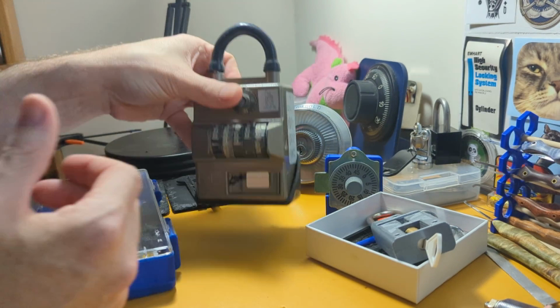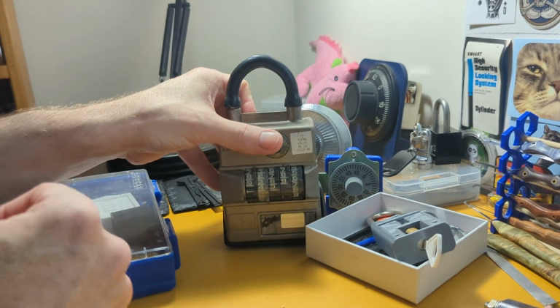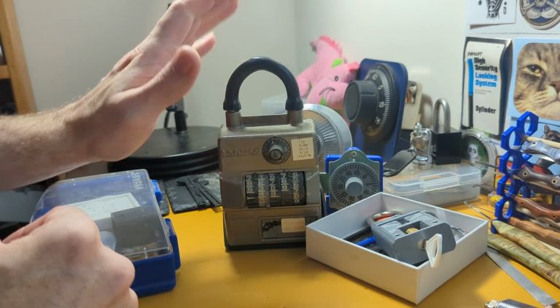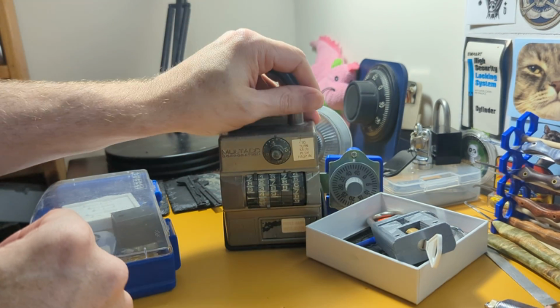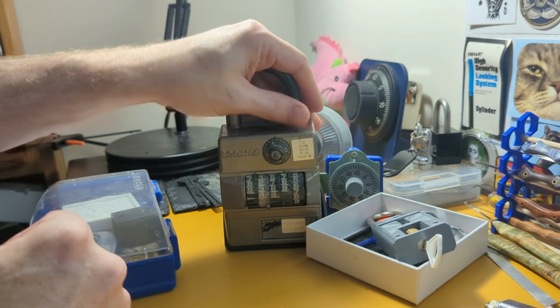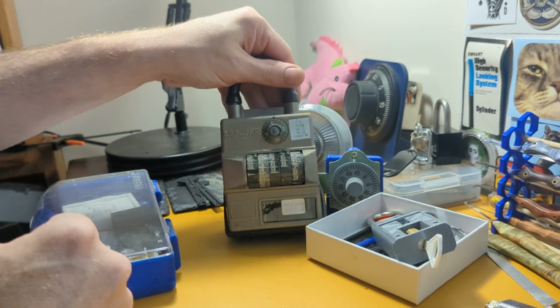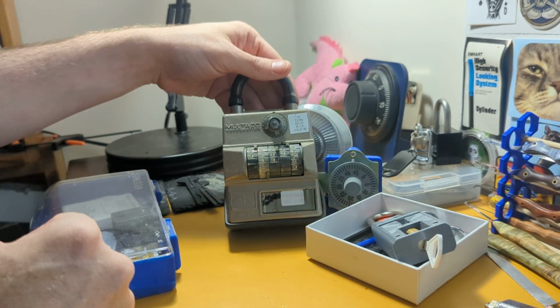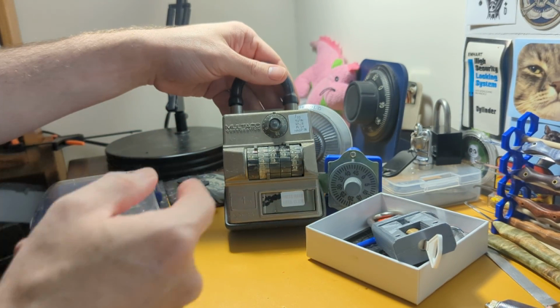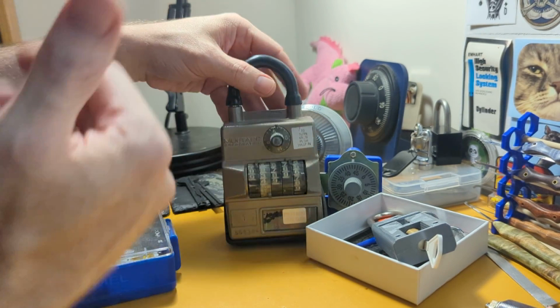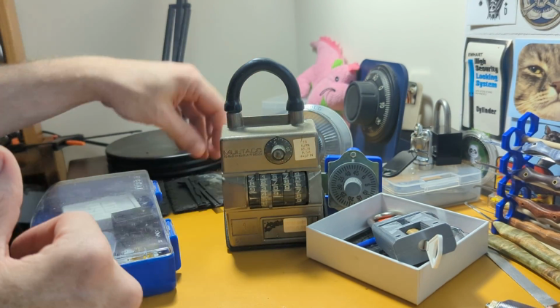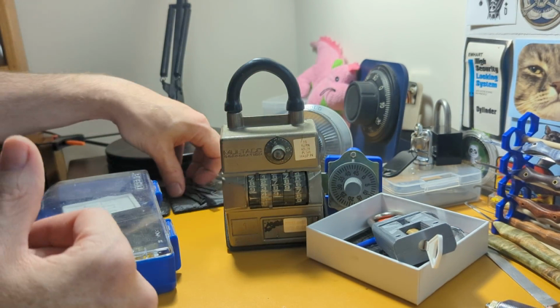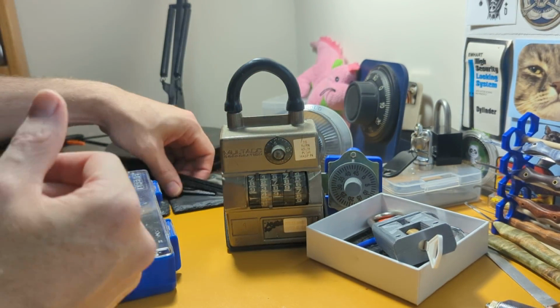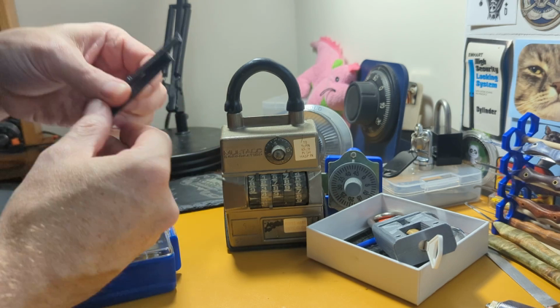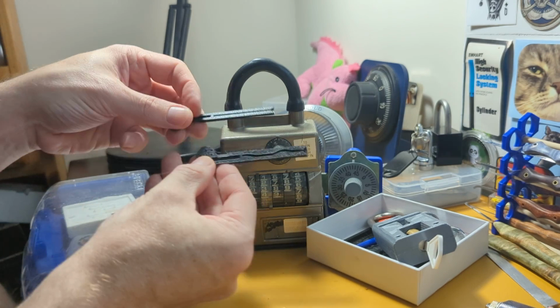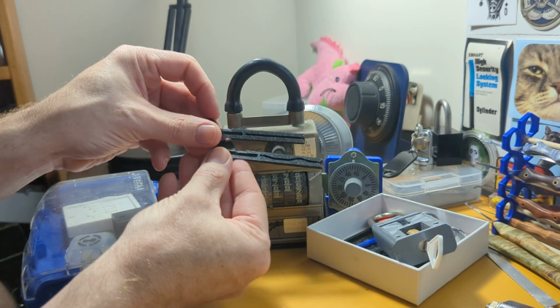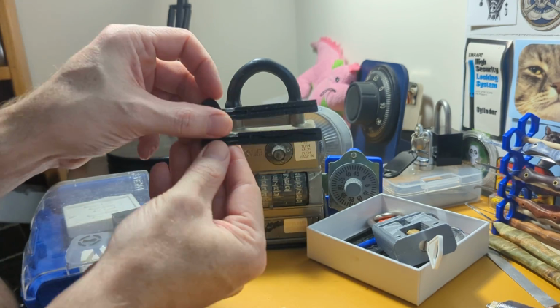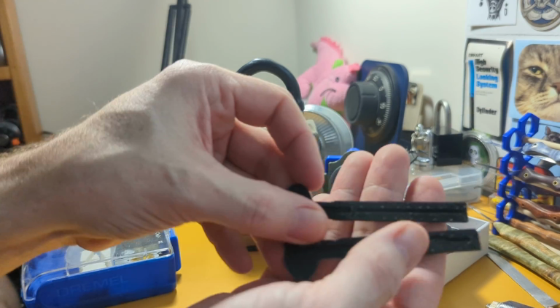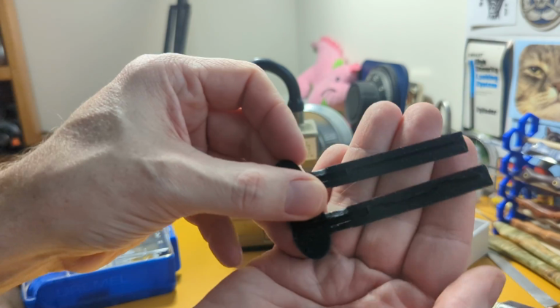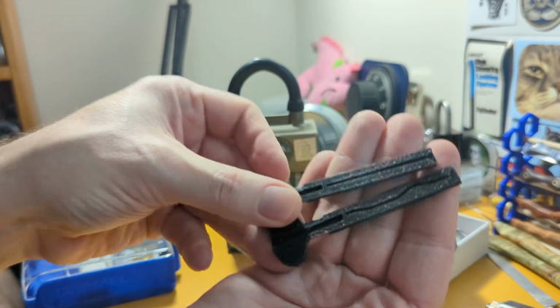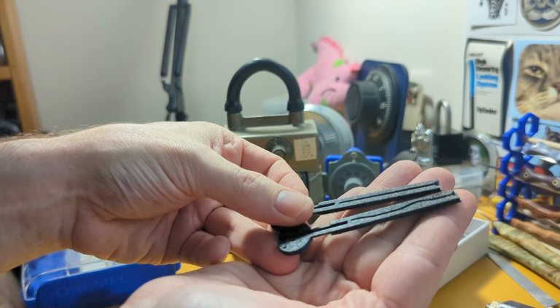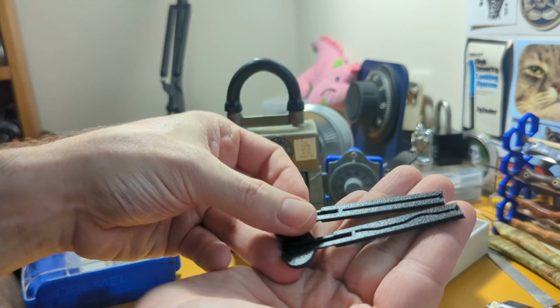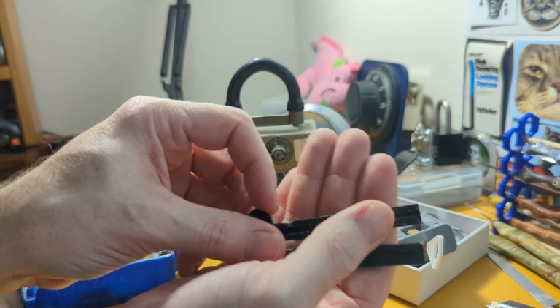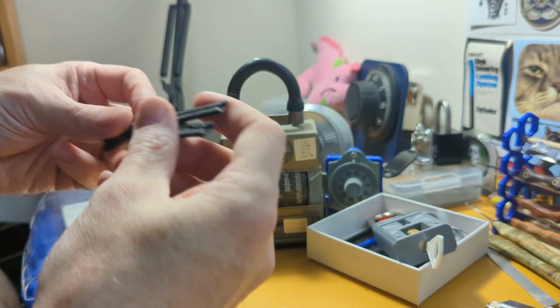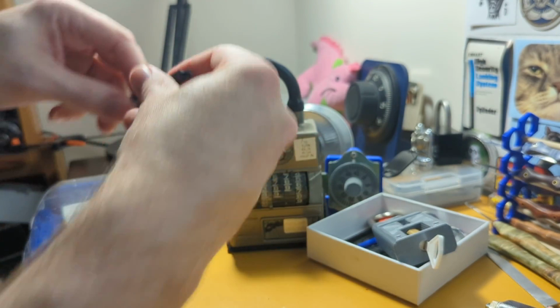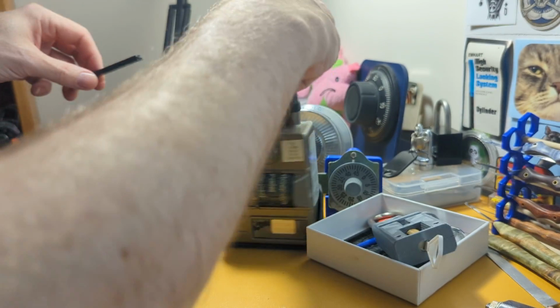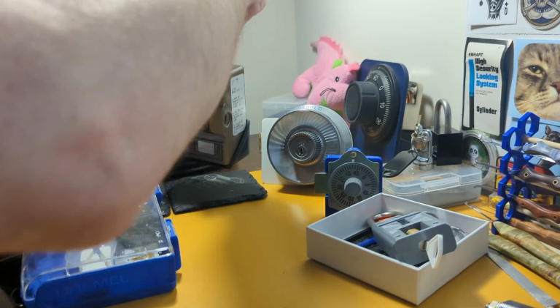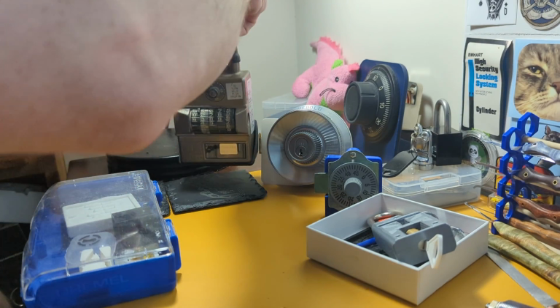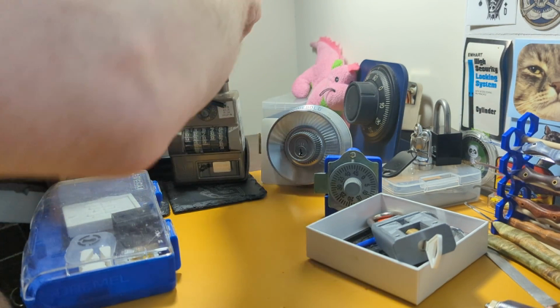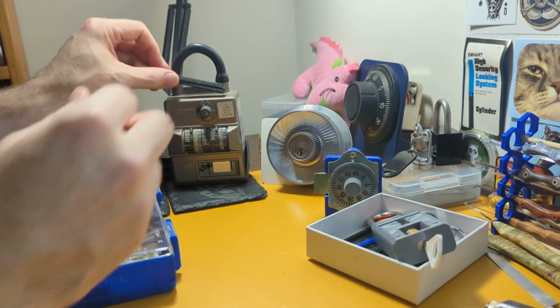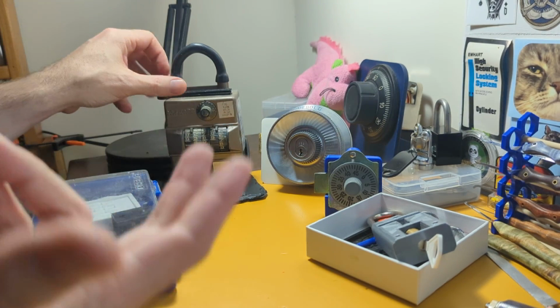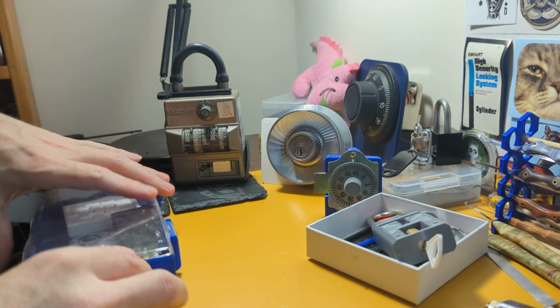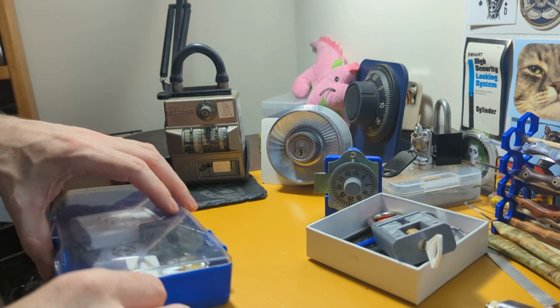I got myself a Multac — you can see a previous video about them — where I again designed and 3D printed keys for it. The keys for Multacs are incredibly hard to come by, but 3D printed ones are not a problem.